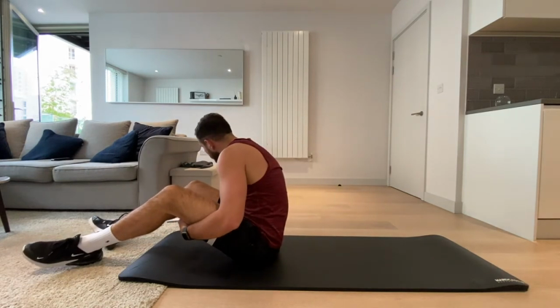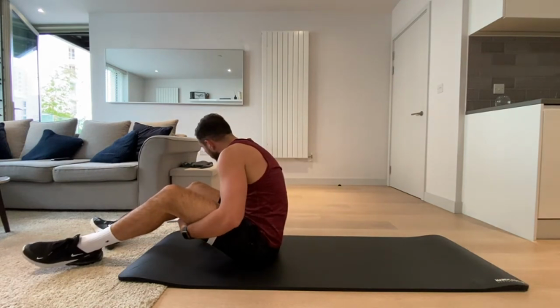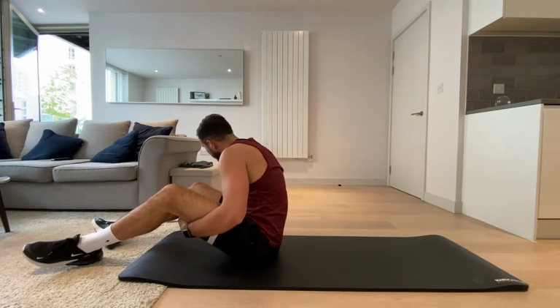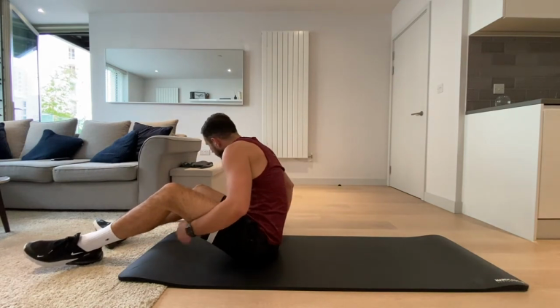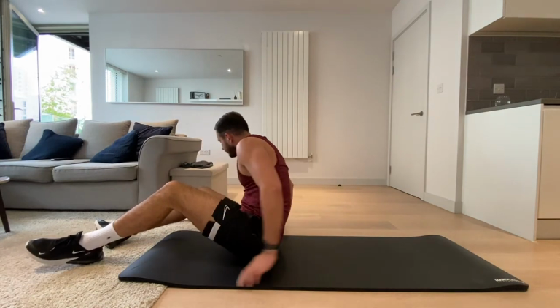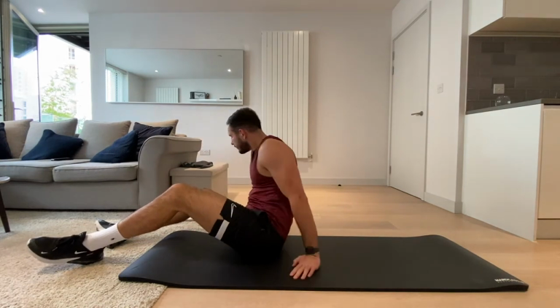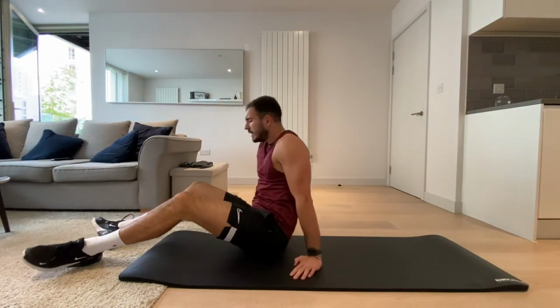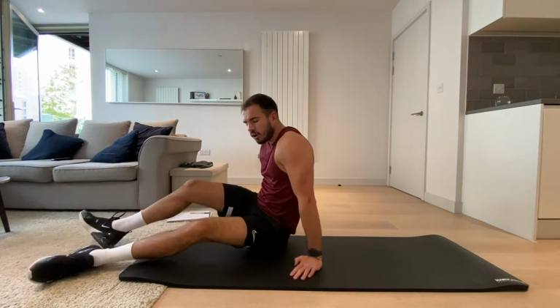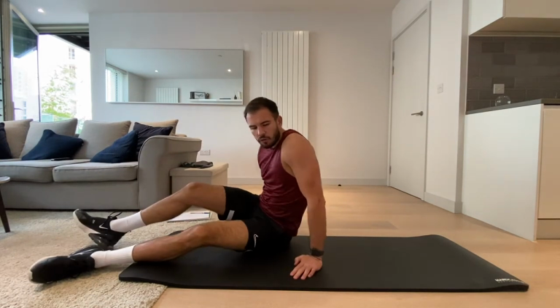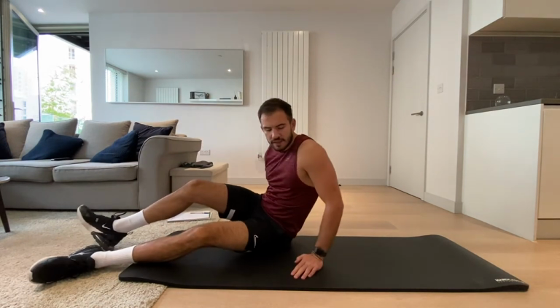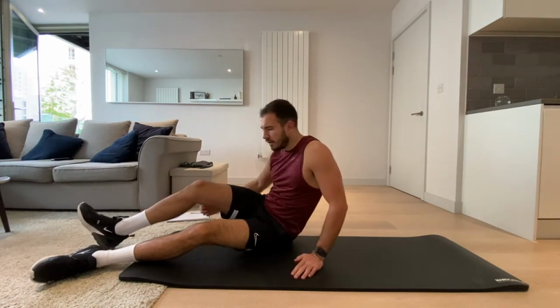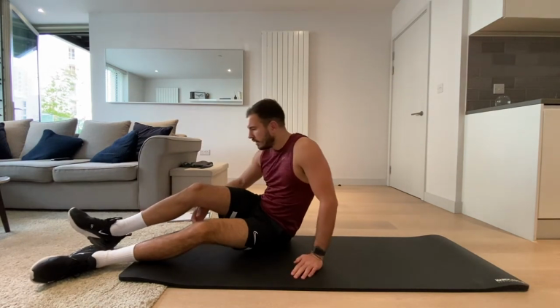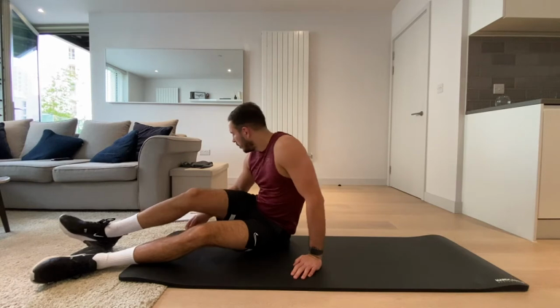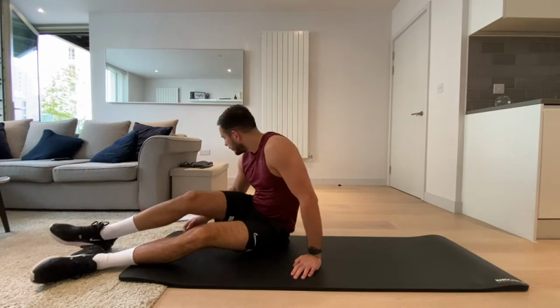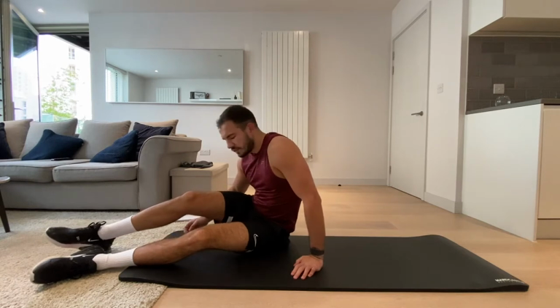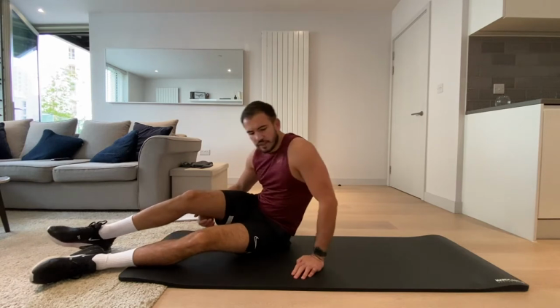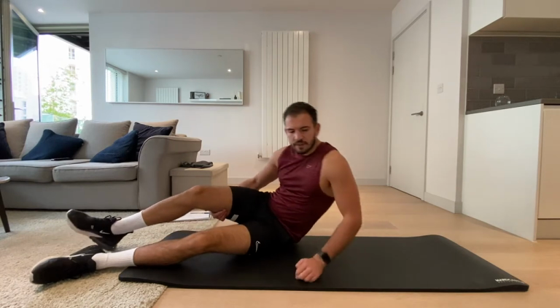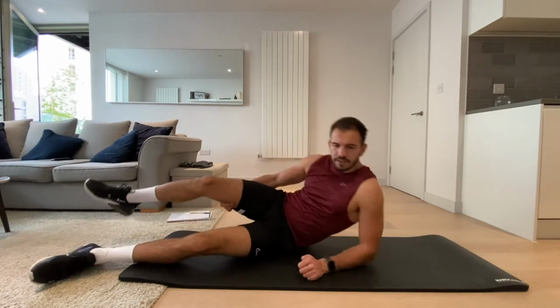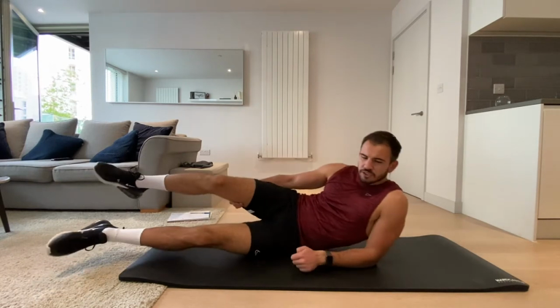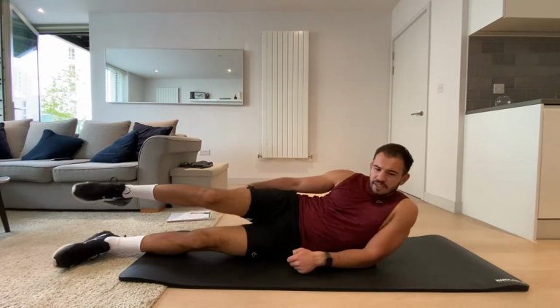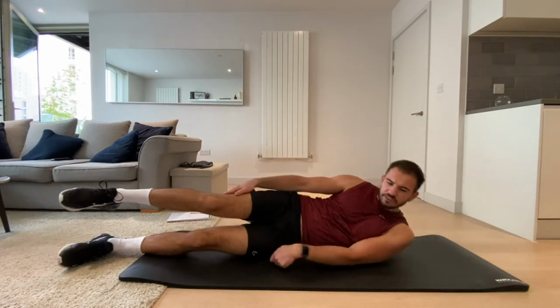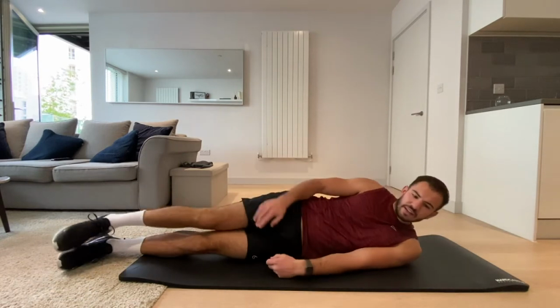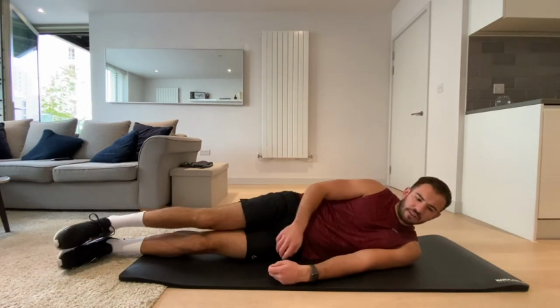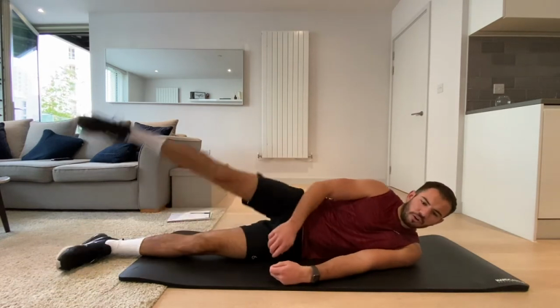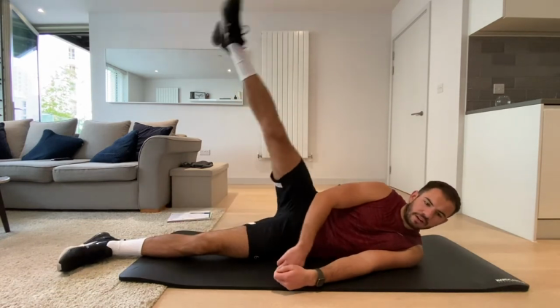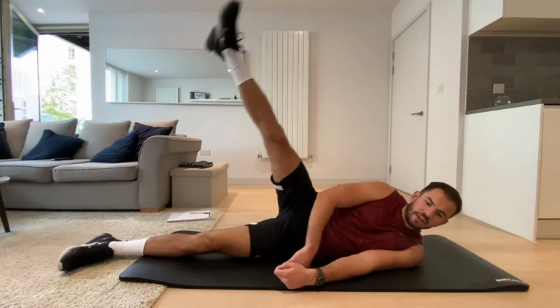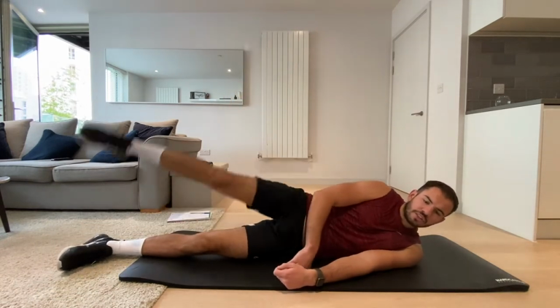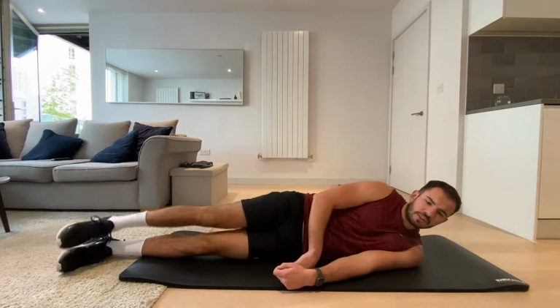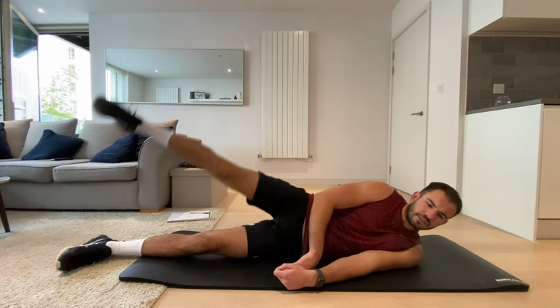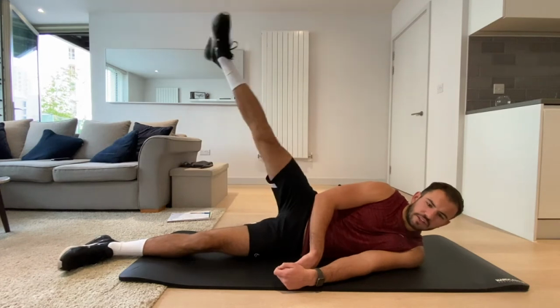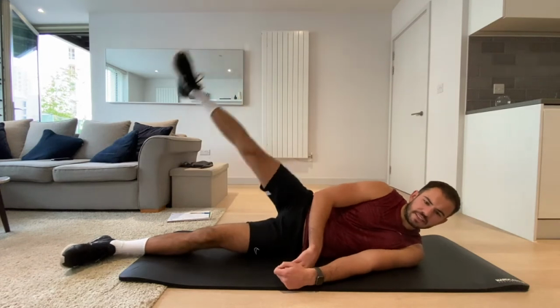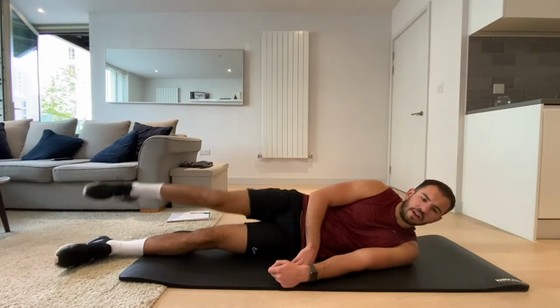Okay, now what I want you to do is the same side that was just keeping straight on the floor — we're going to do some lateral side raises.